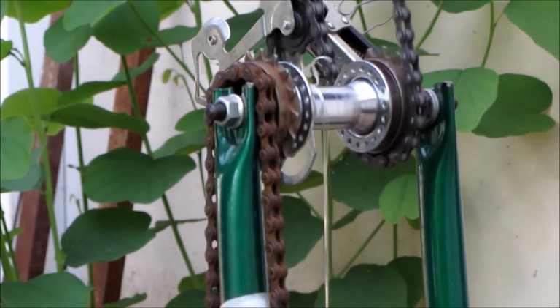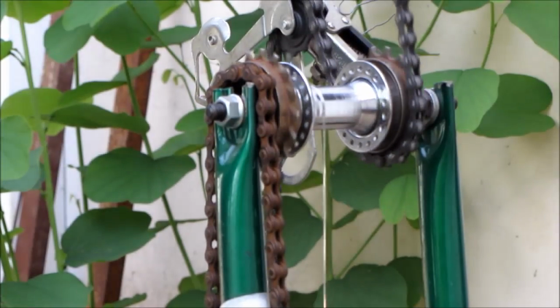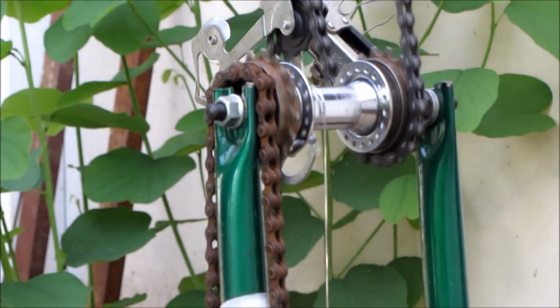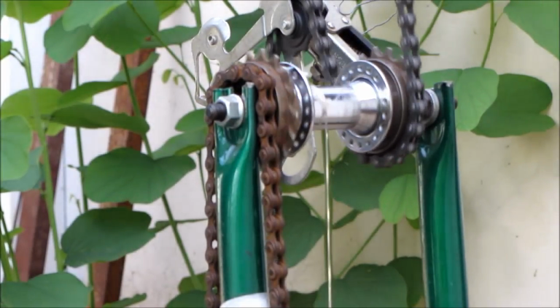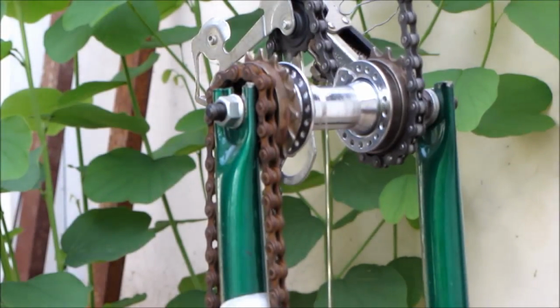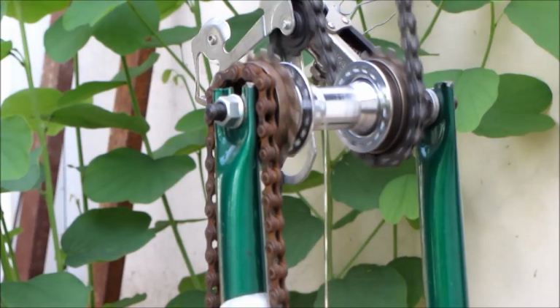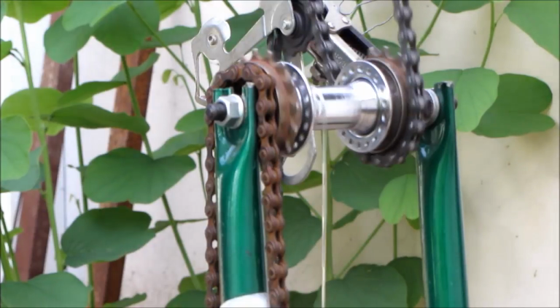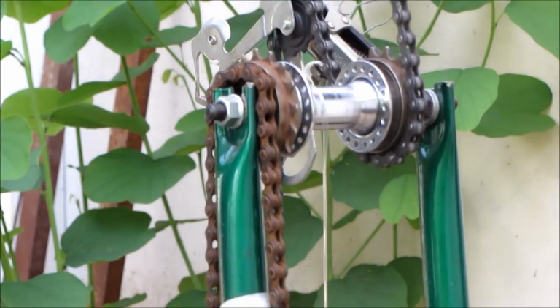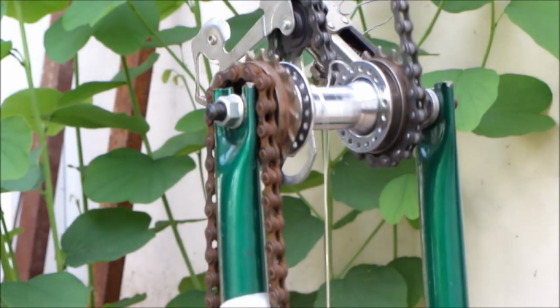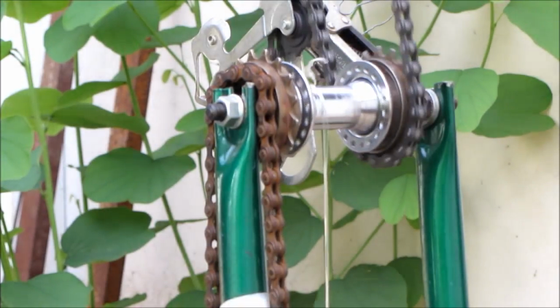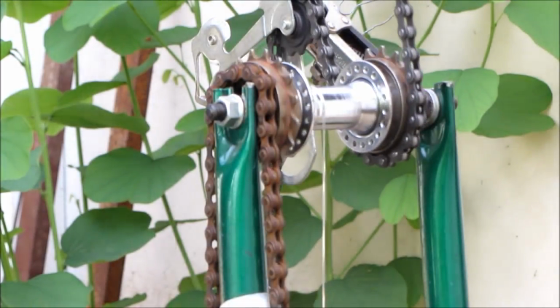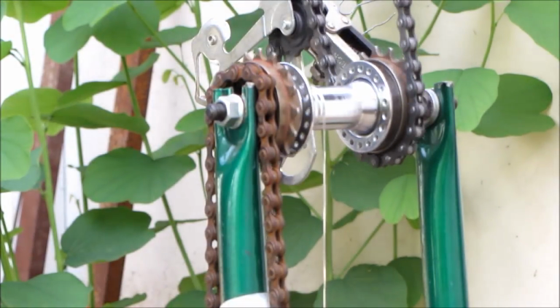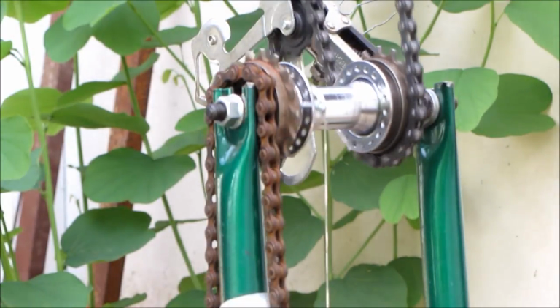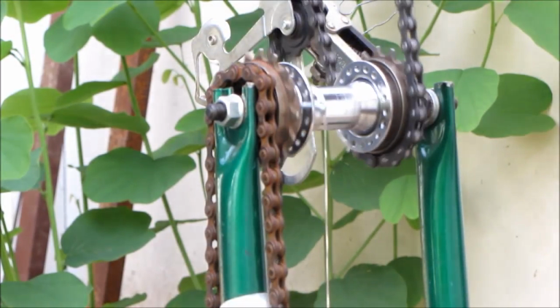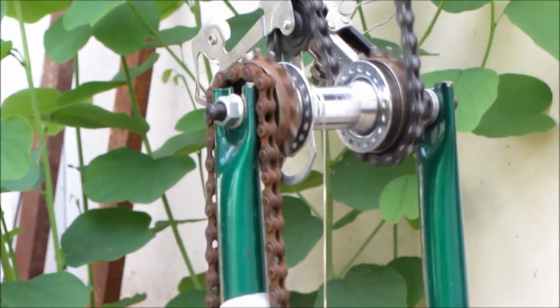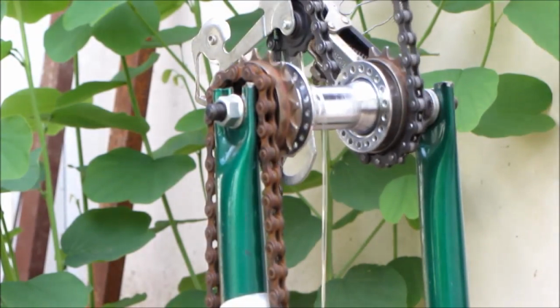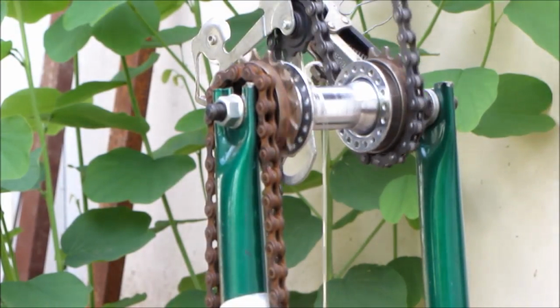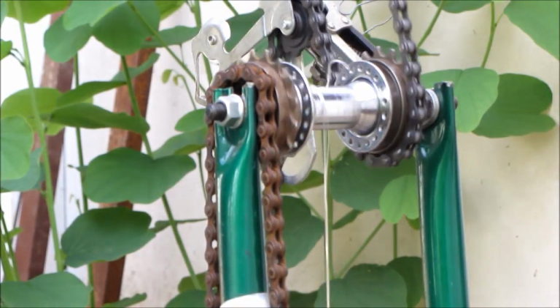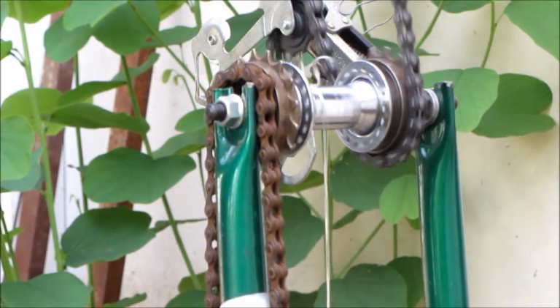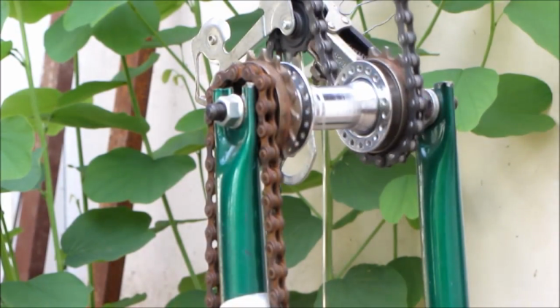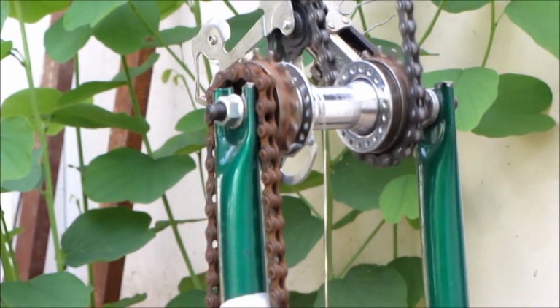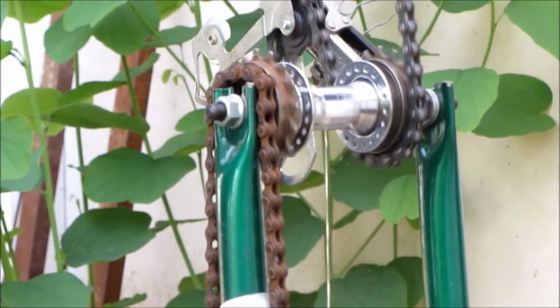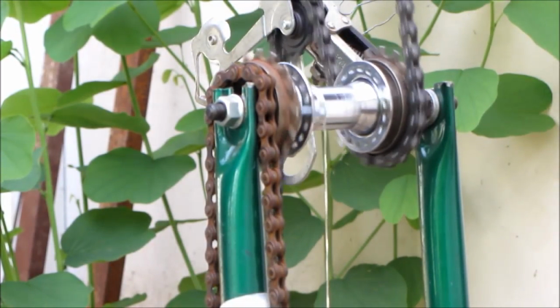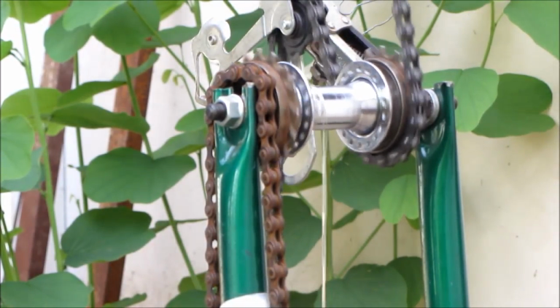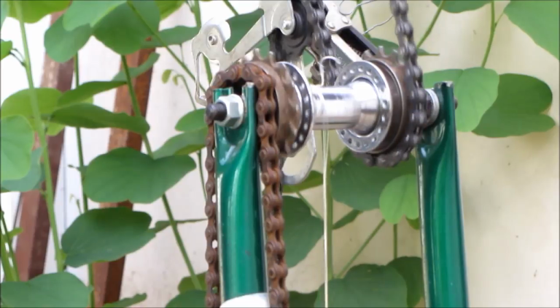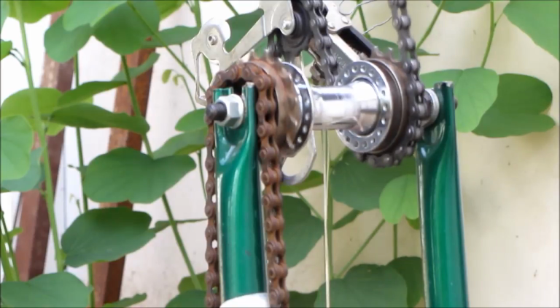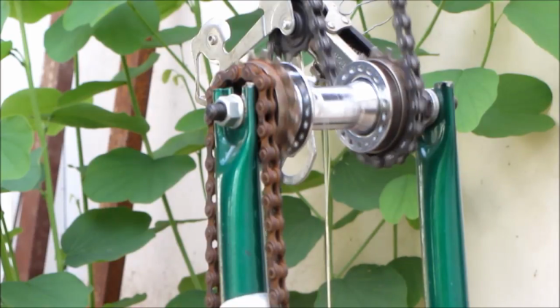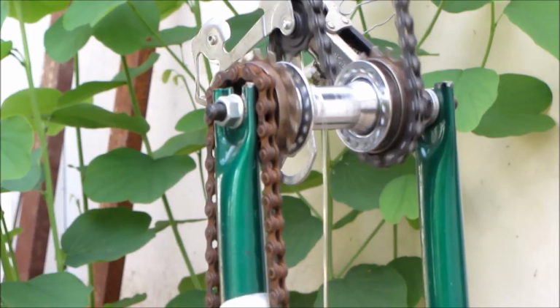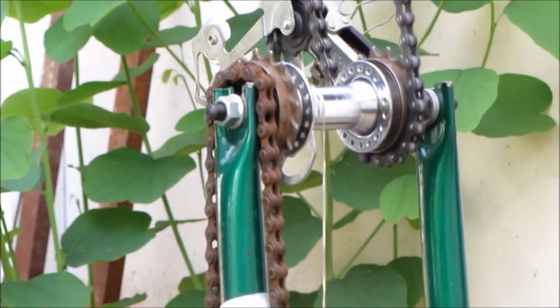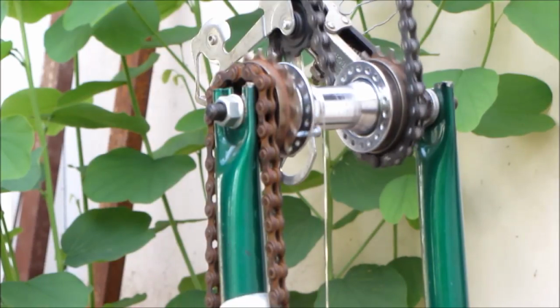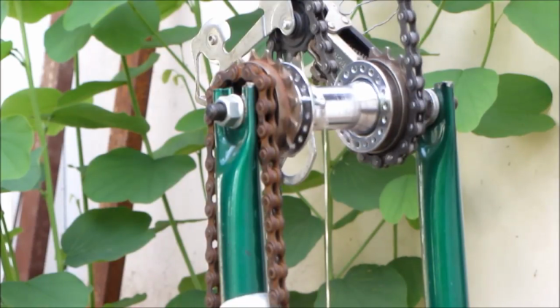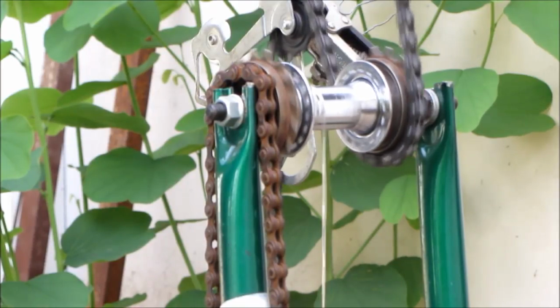Here you can see the system only with the lever ratchet armed. The axle rotates in both directions, making the mass attached to the nylon string go up and down.